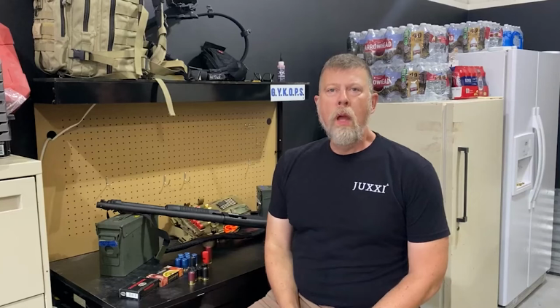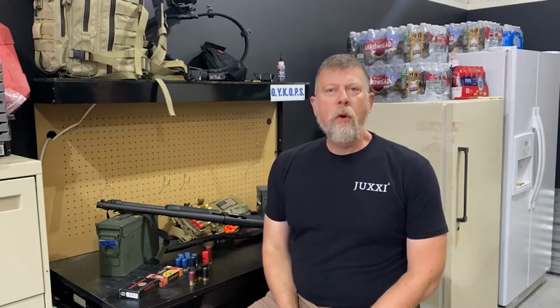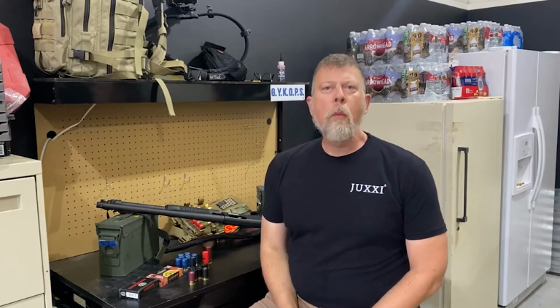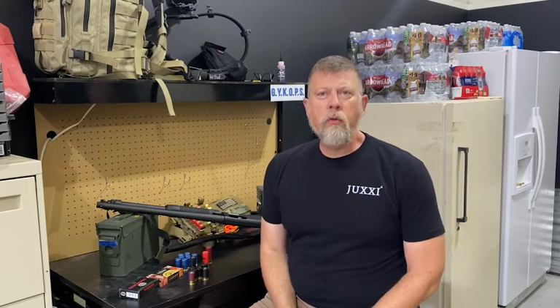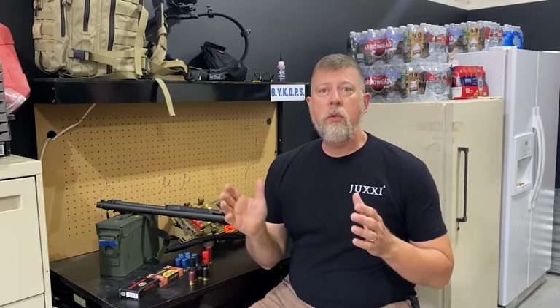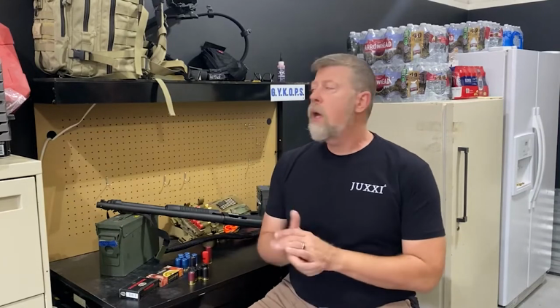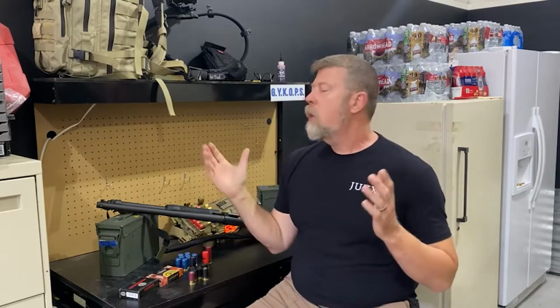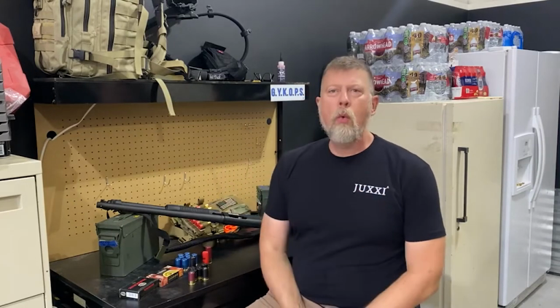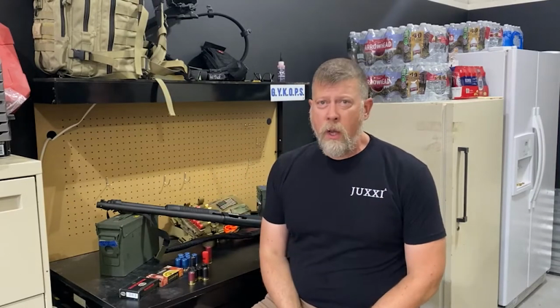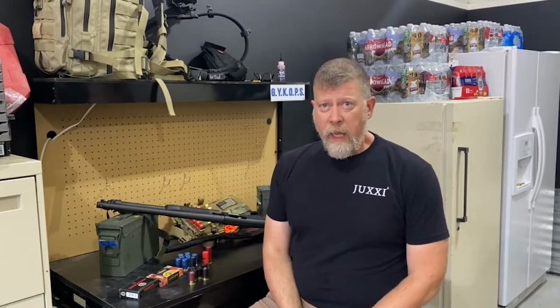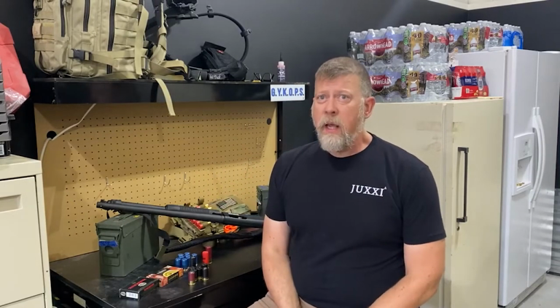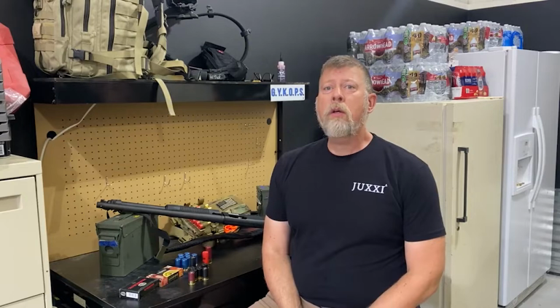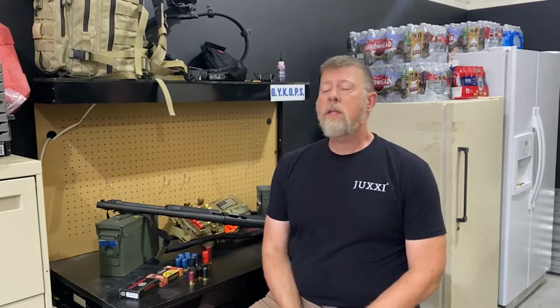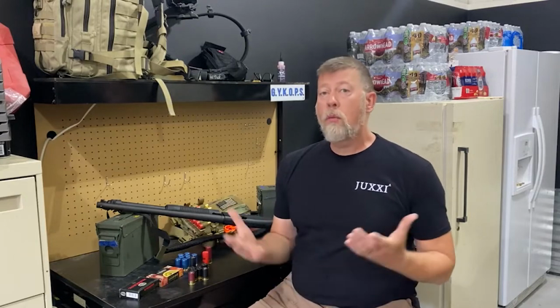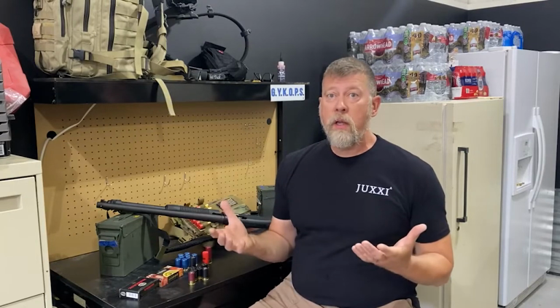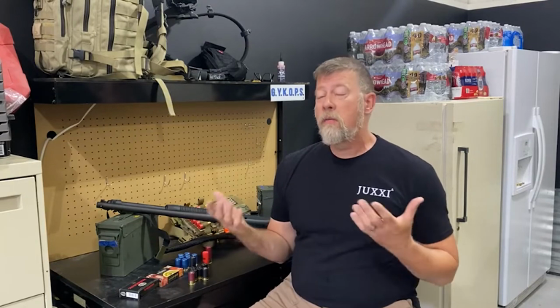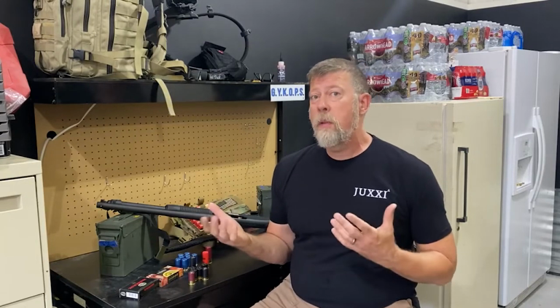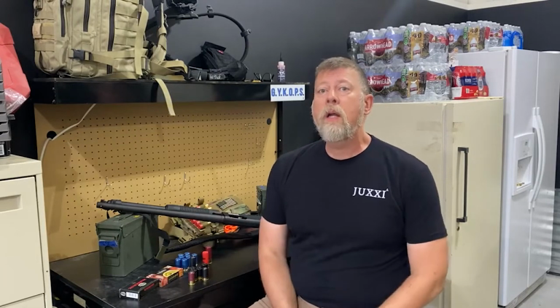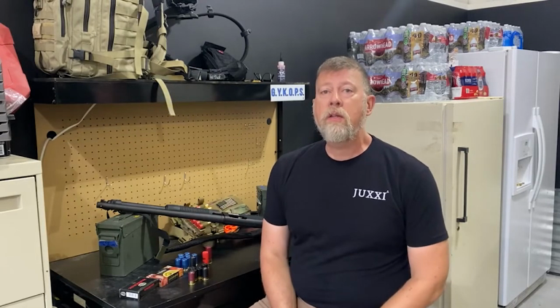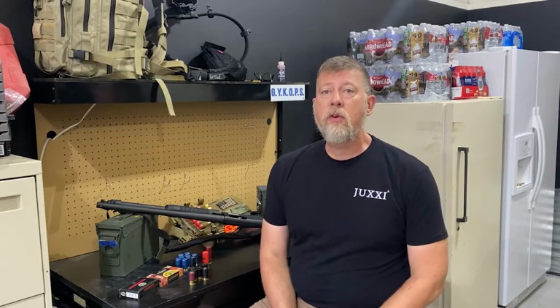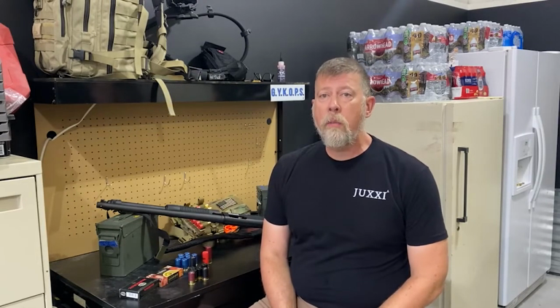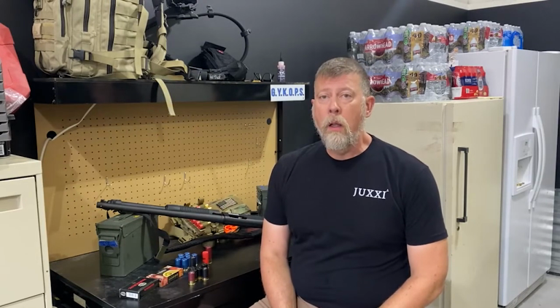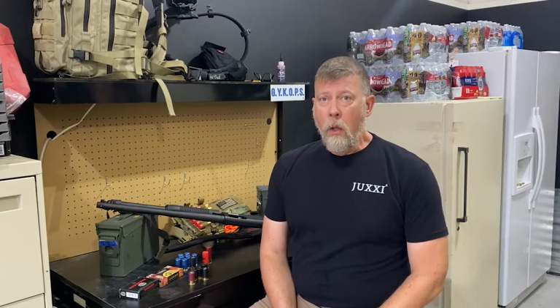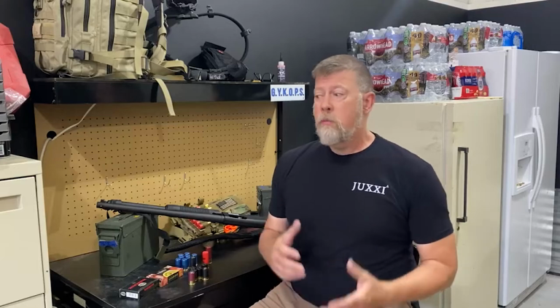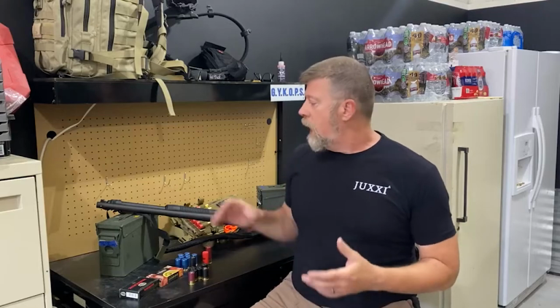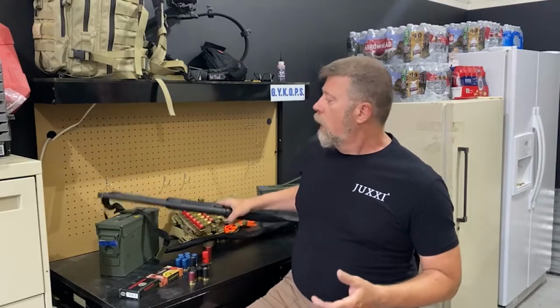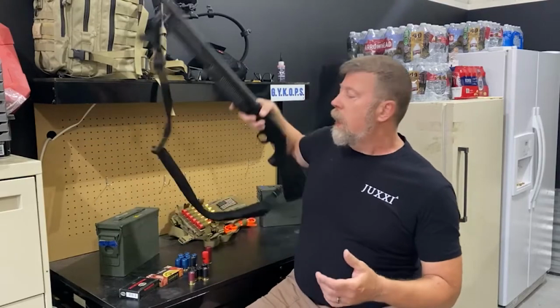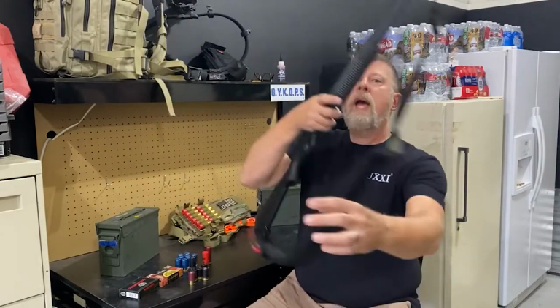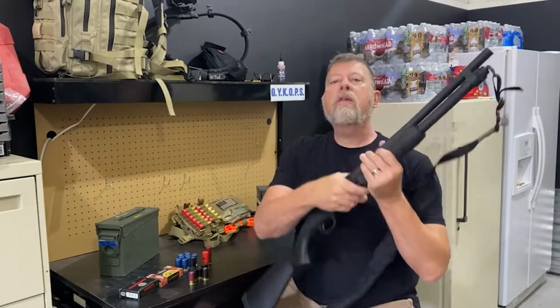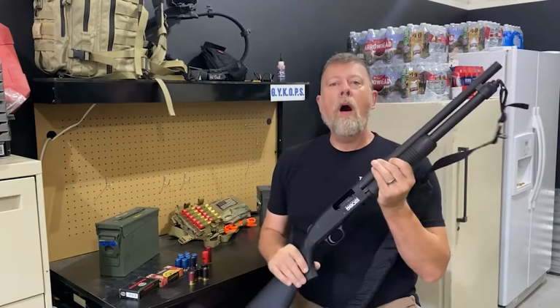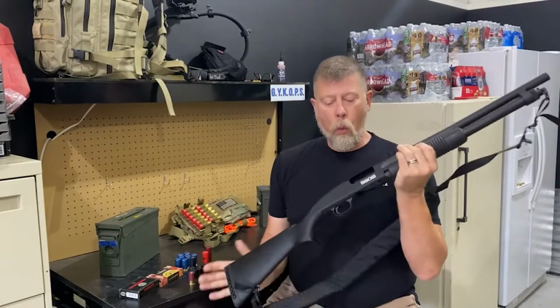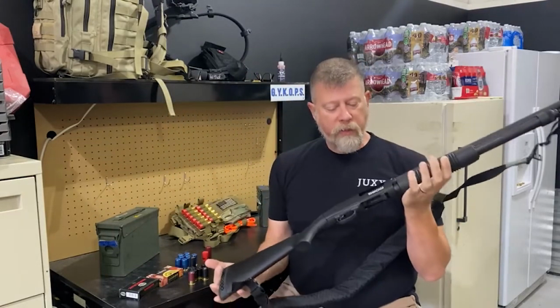Hey folks, Paul Markle from Student of the Gun. I'm here in my workshop and today I want to talk about something that I'm really excited about. I've actually been excited about this since I first heard about it, but I'm just now getting my hands on one of these.